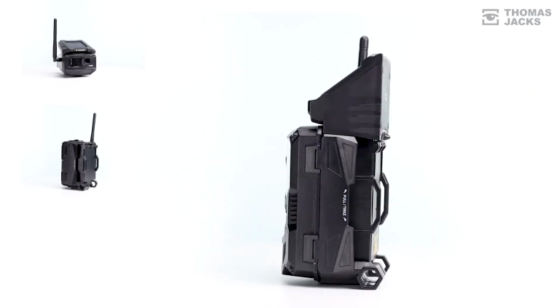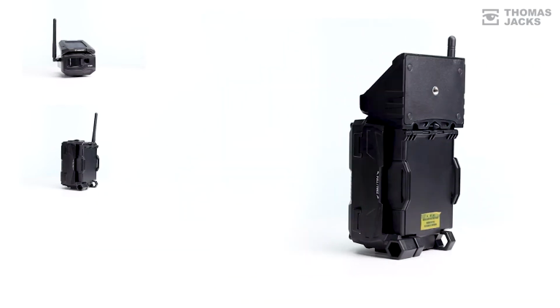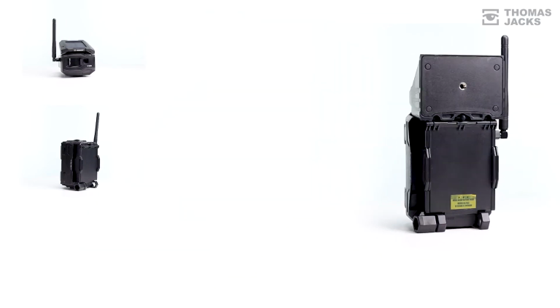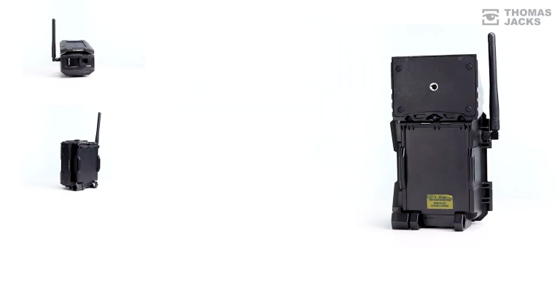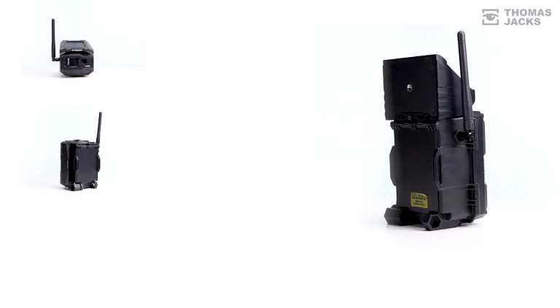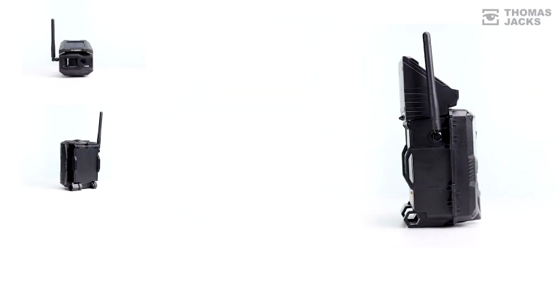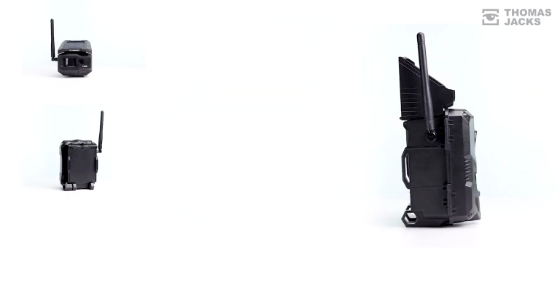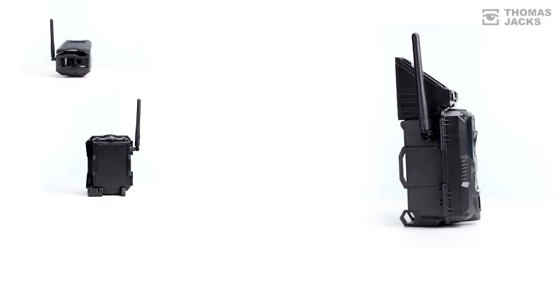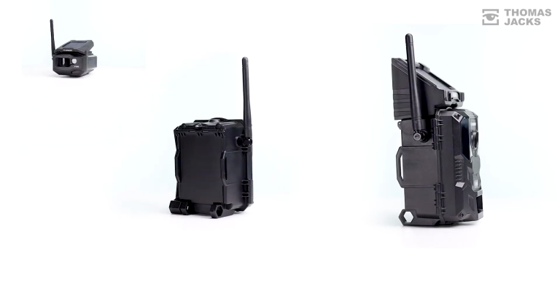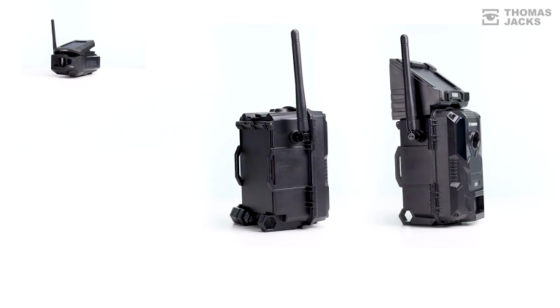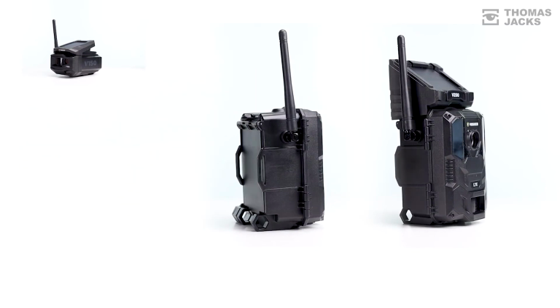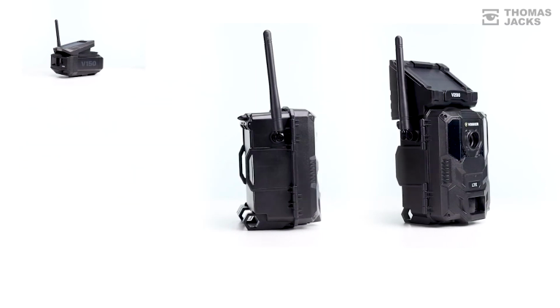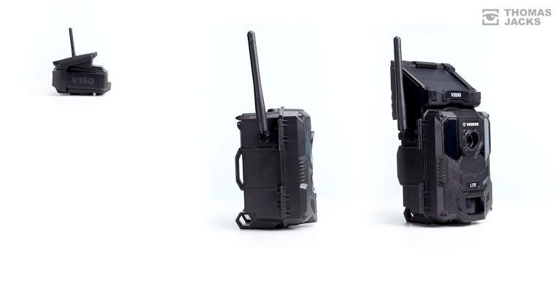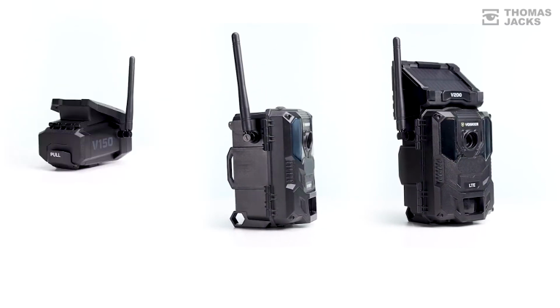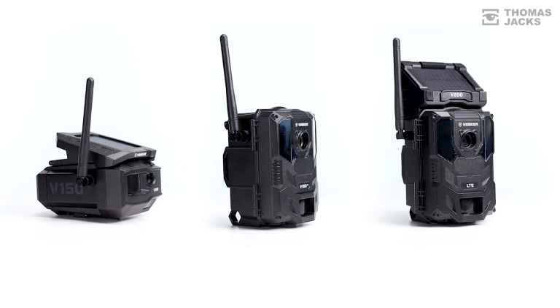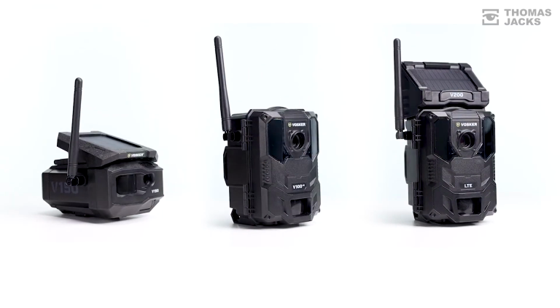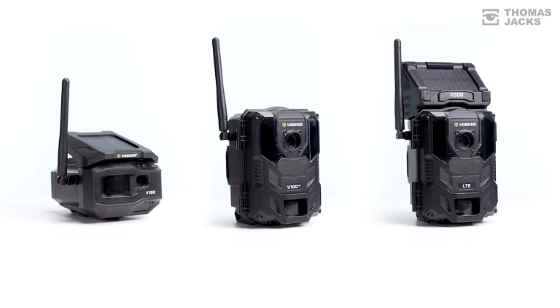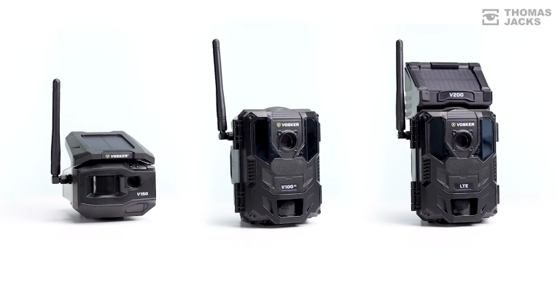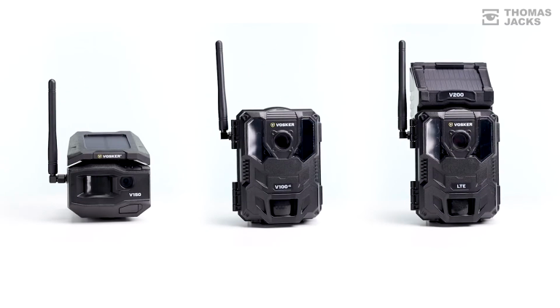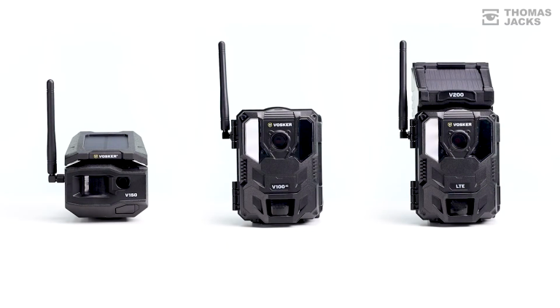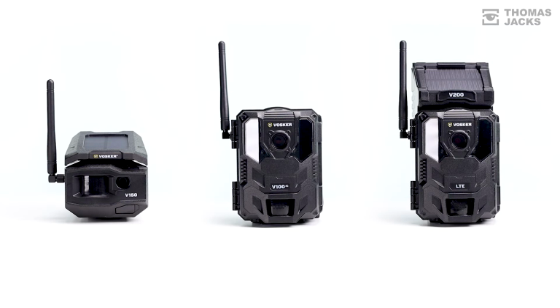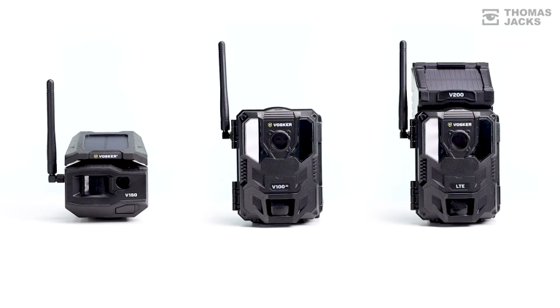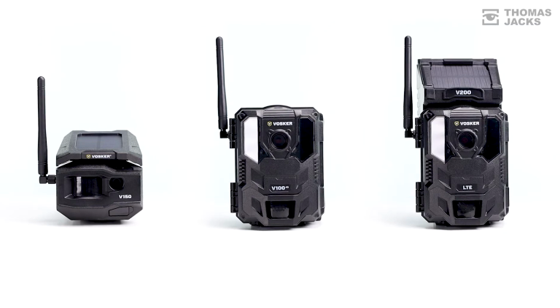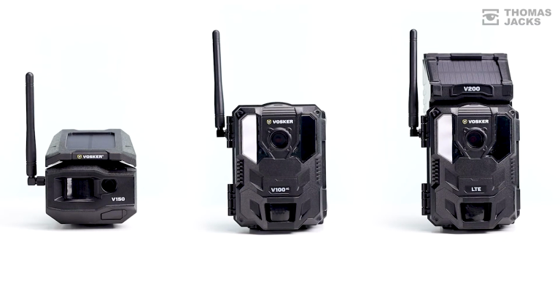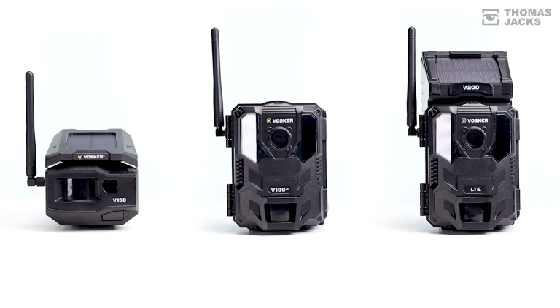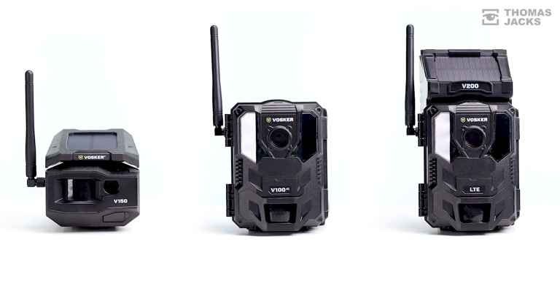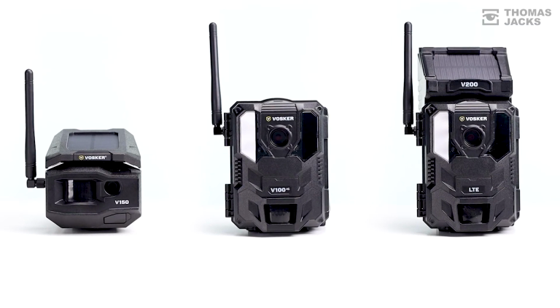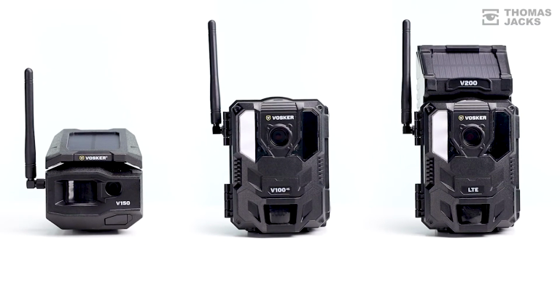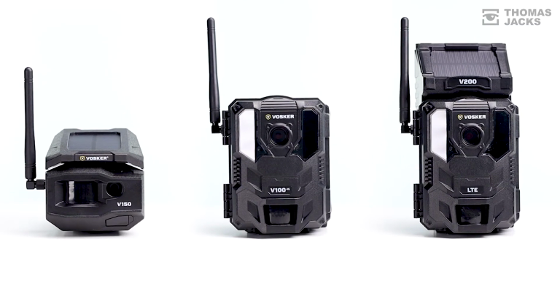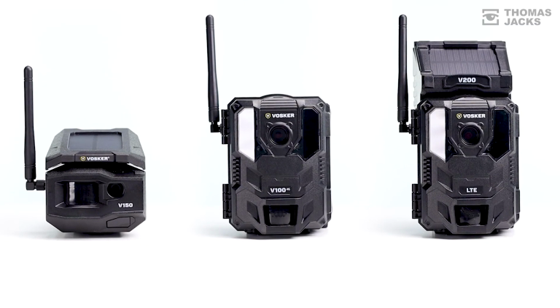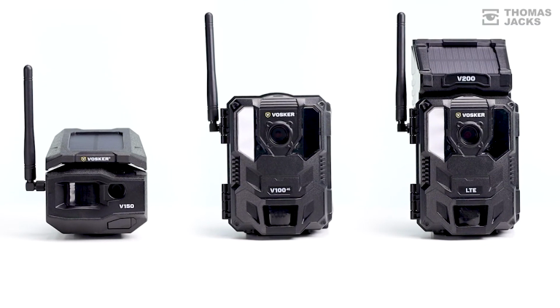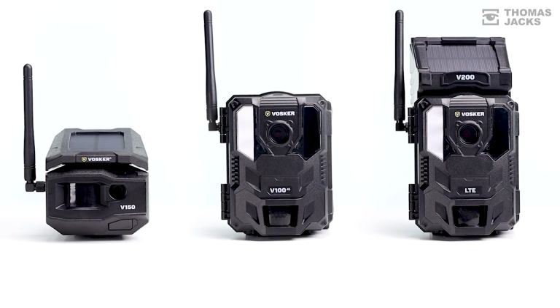For peace of mind in remote locations, these are the Voska off-grid security cameras. For more information, visit thomasjacks.co.uk, or for more videos like this, click subscribe. I'm Dave from Thomas Jacks — thanks for watching.